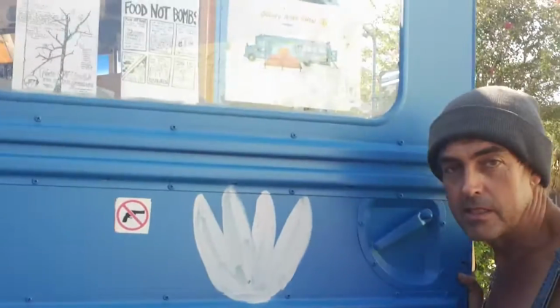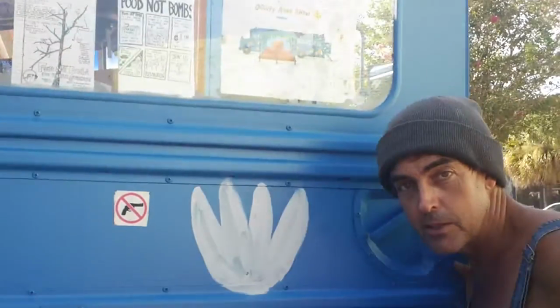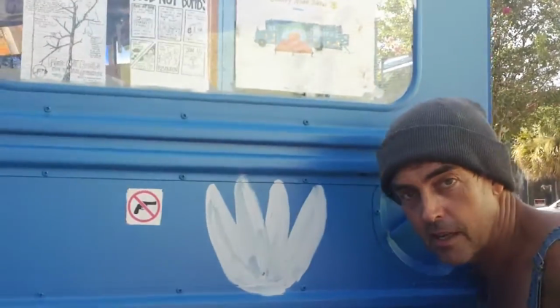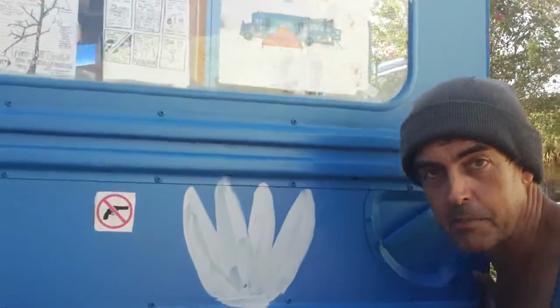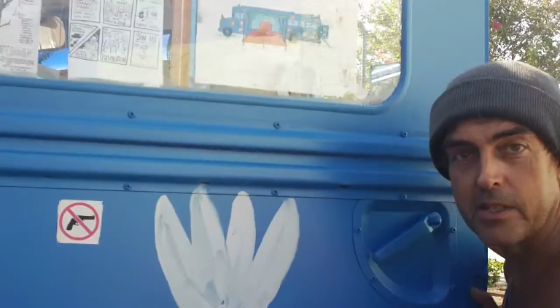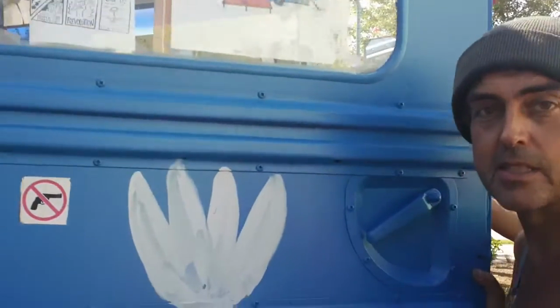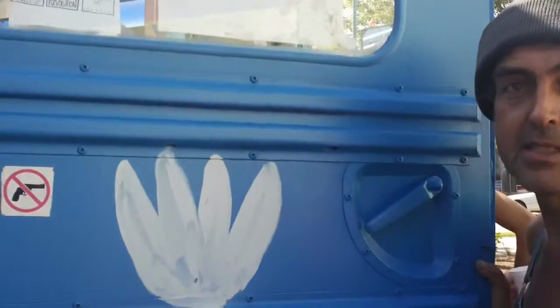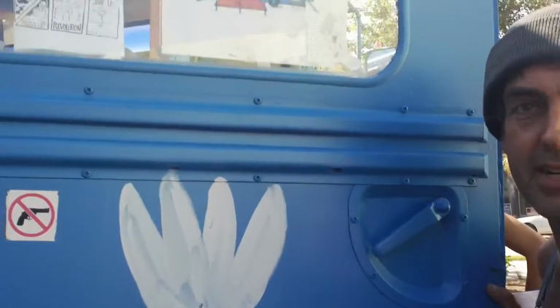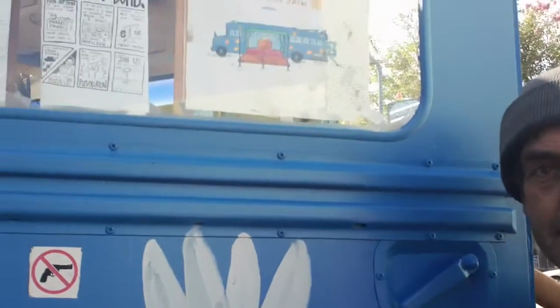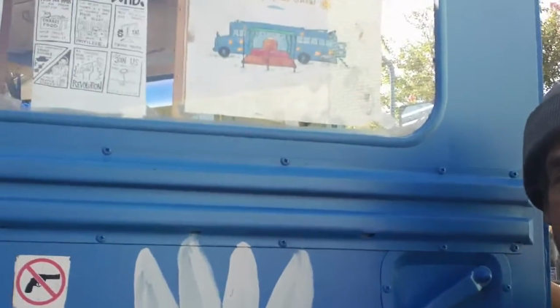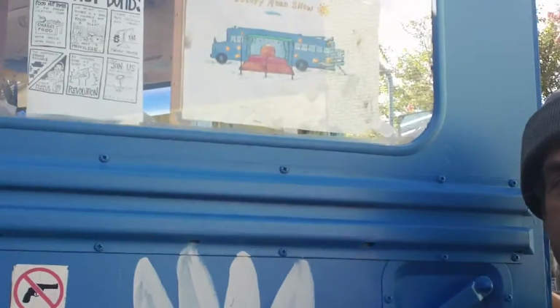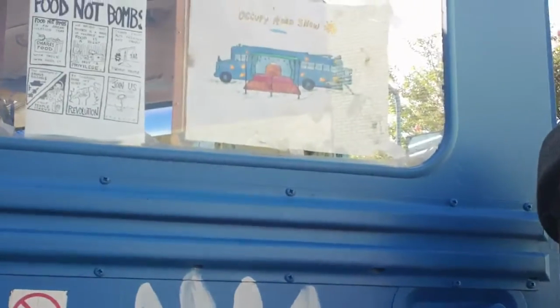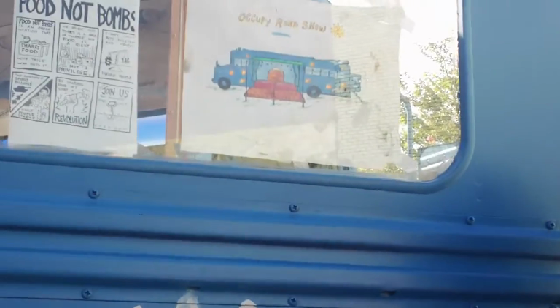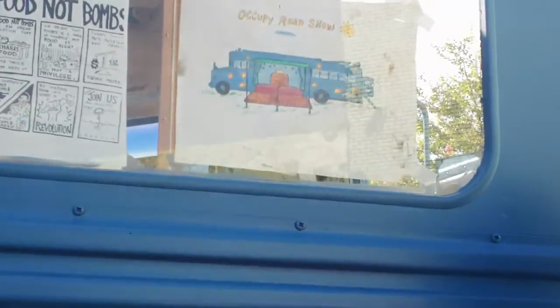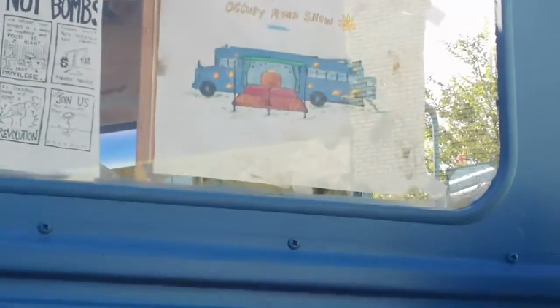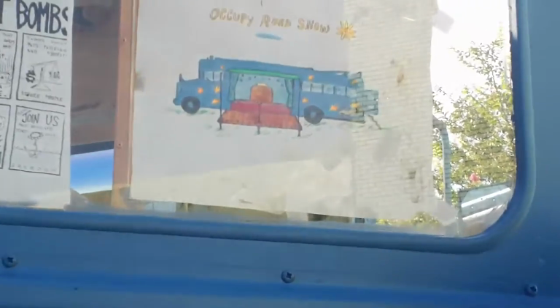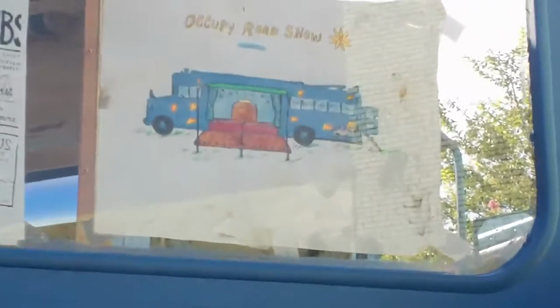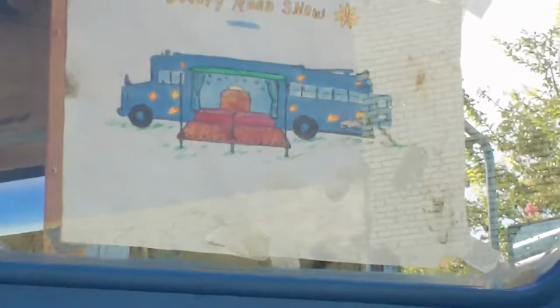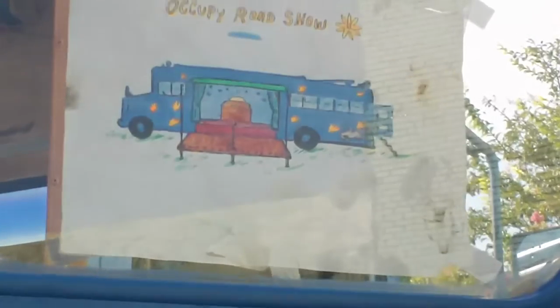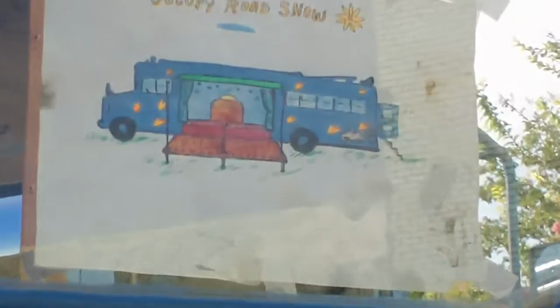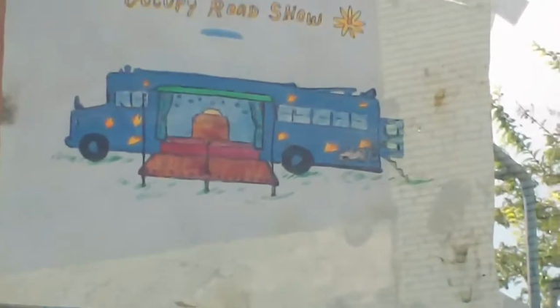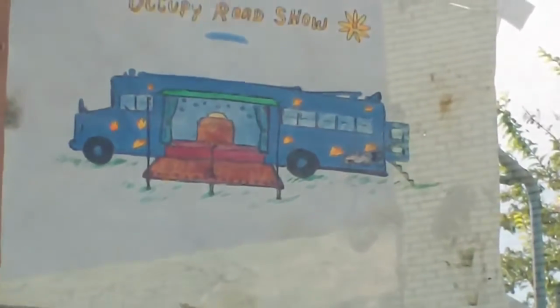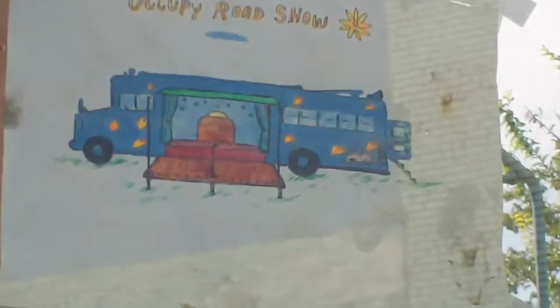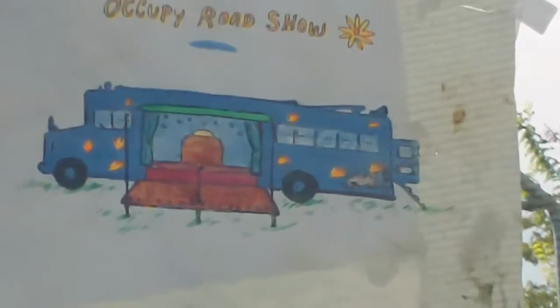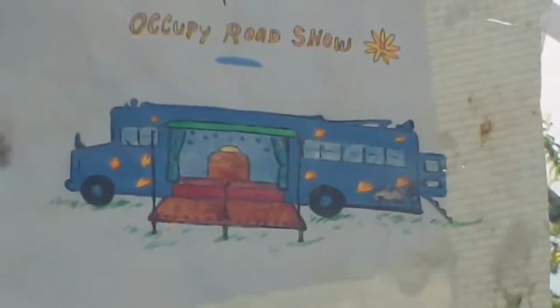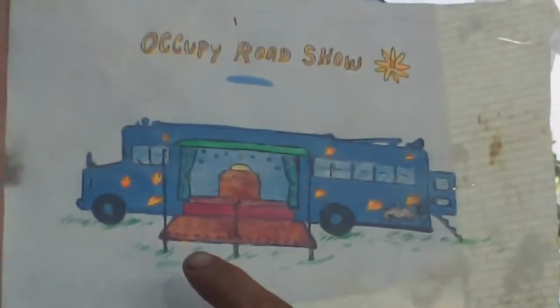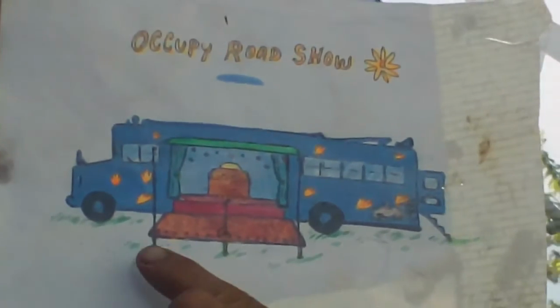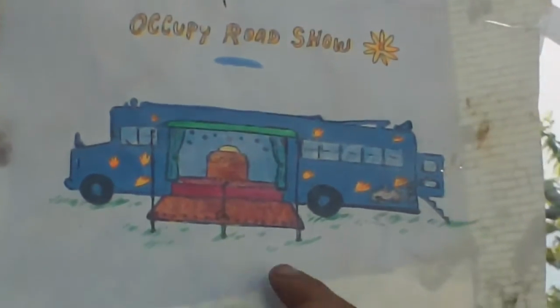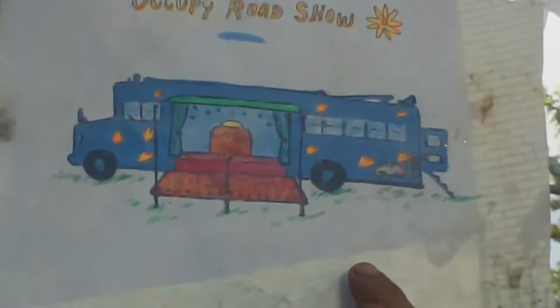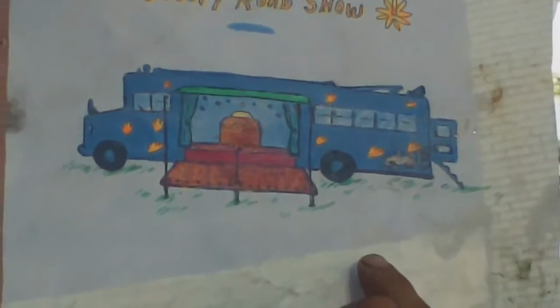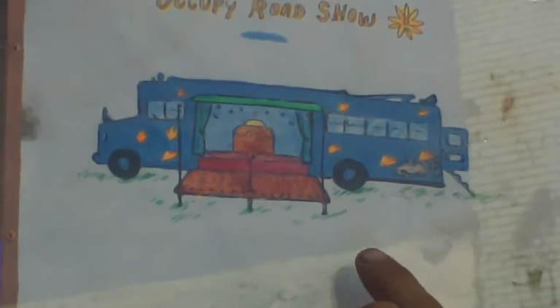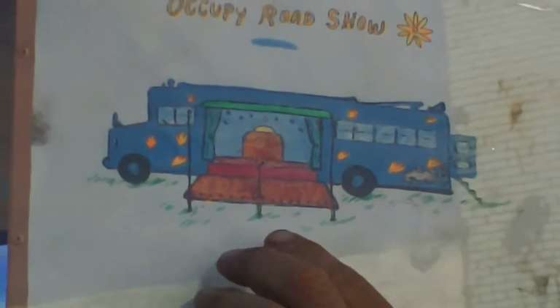Hello. Hi, I'm Mark. This is the Occupy Roadshow bus. It's still in the early stages of development. This is the design I came up with.